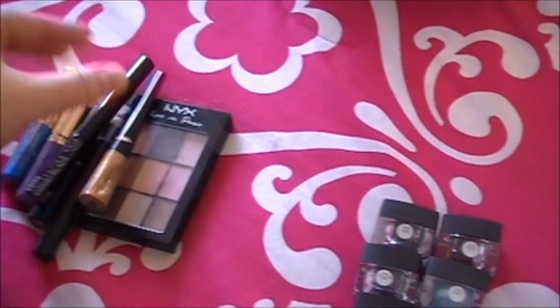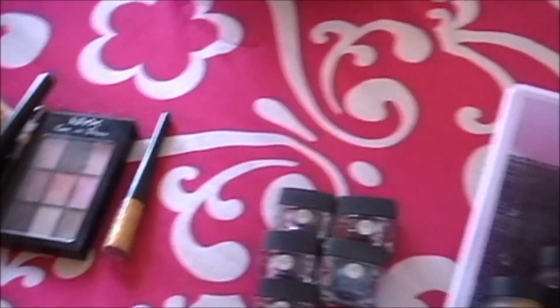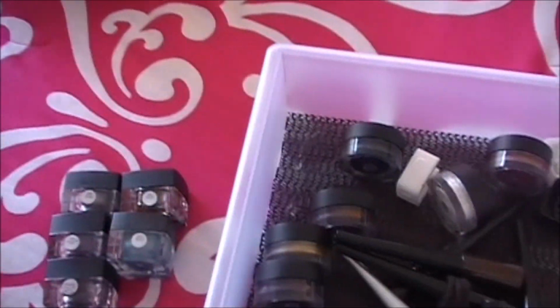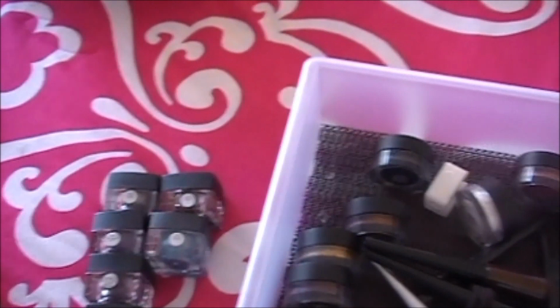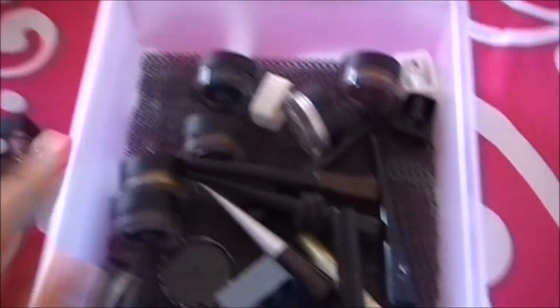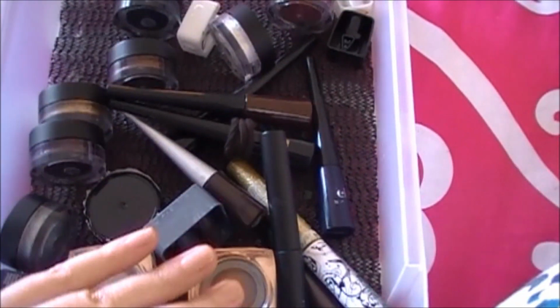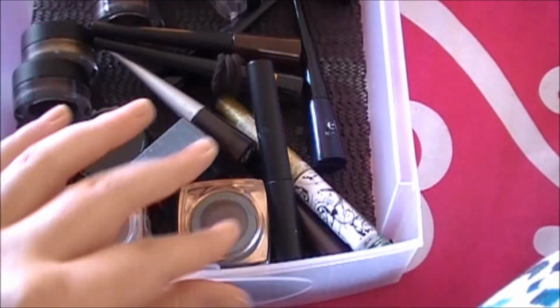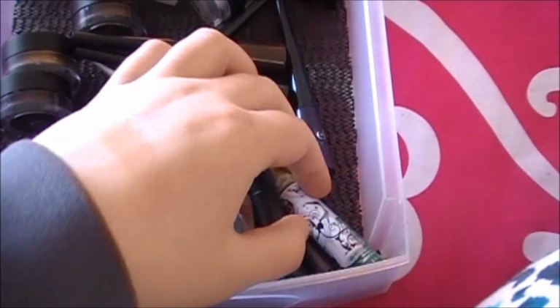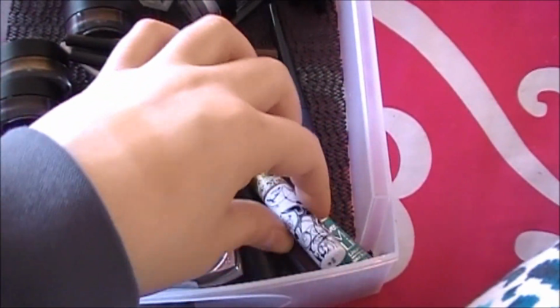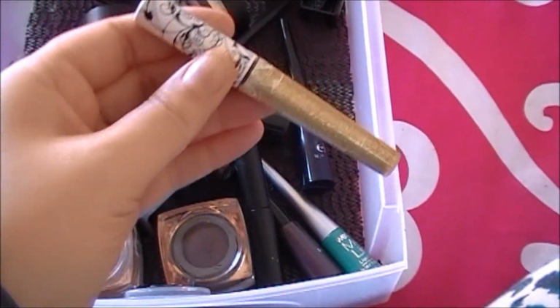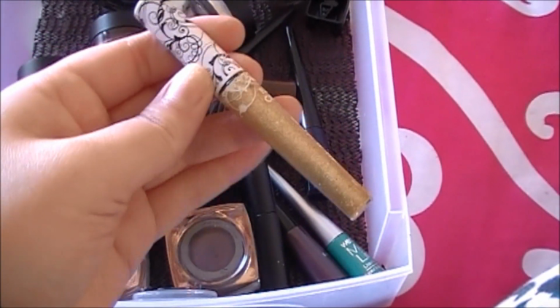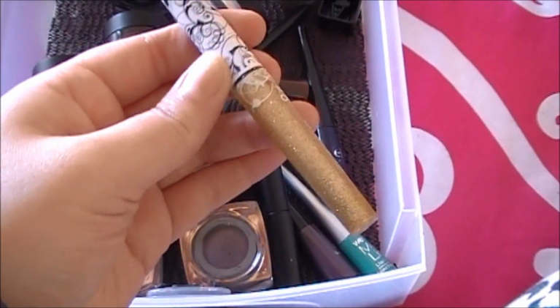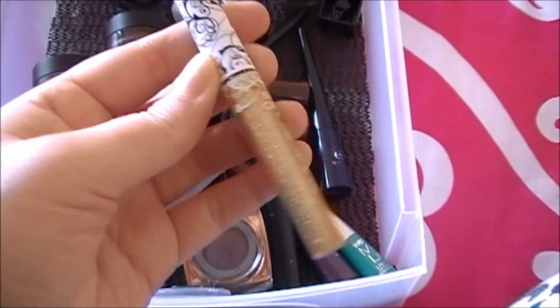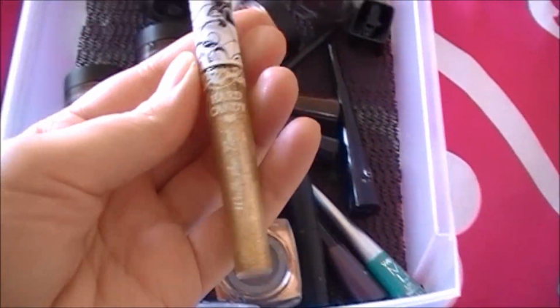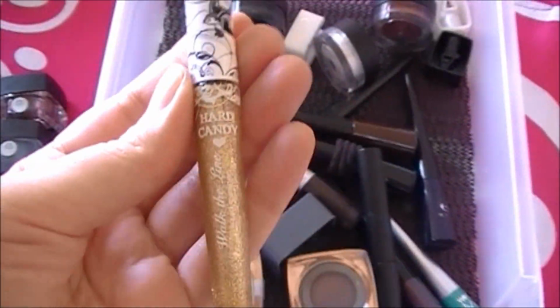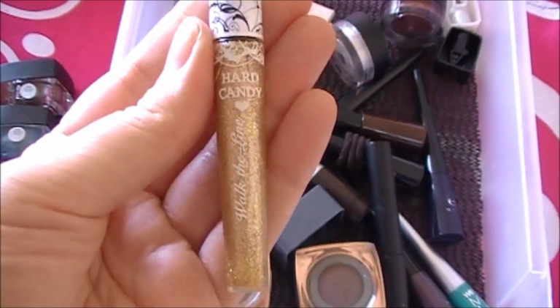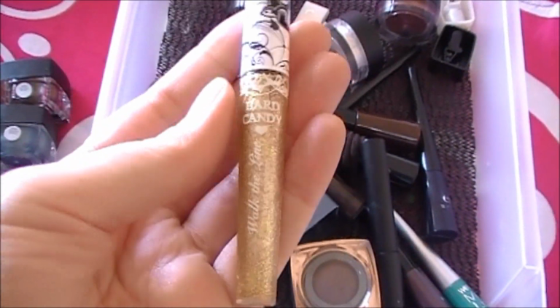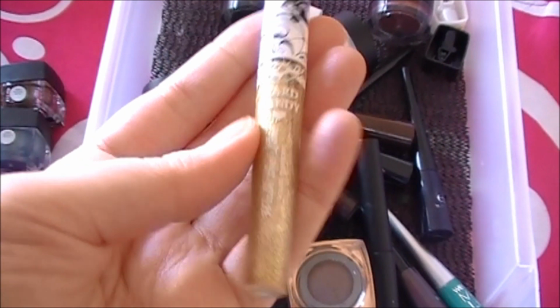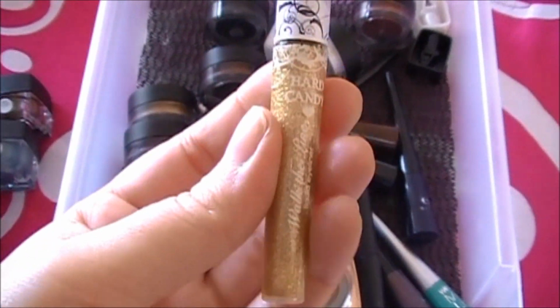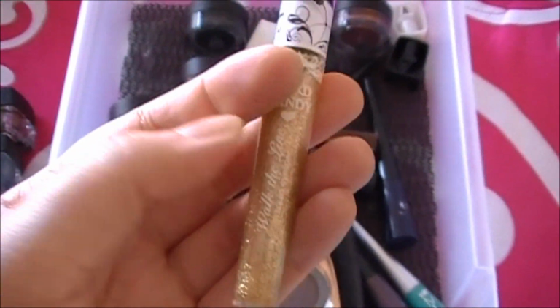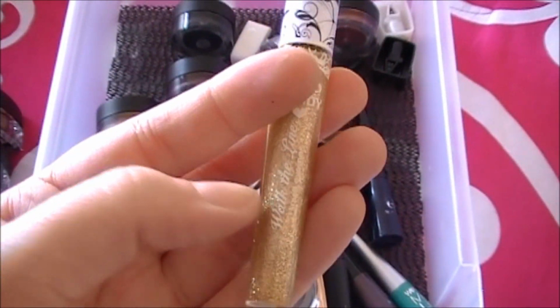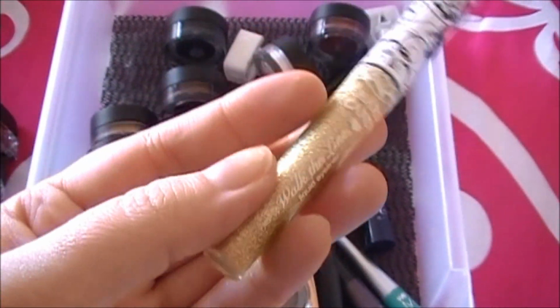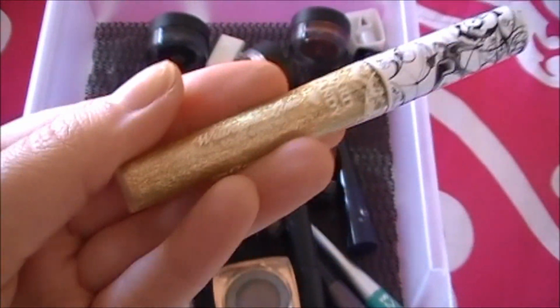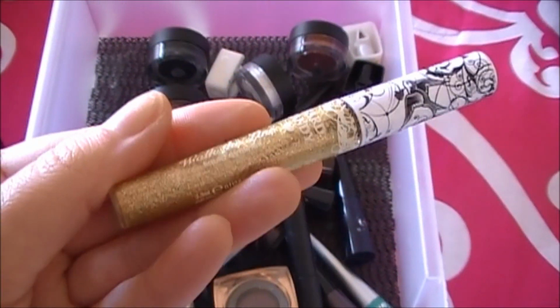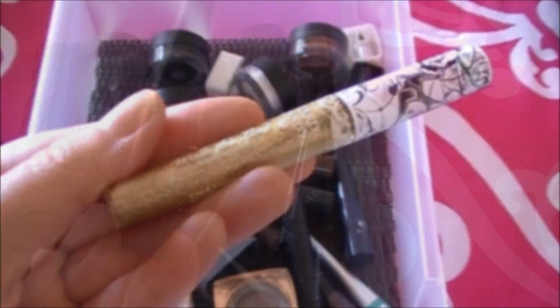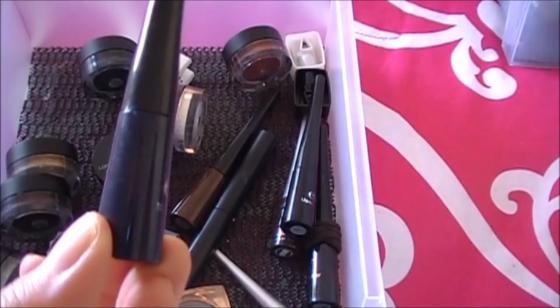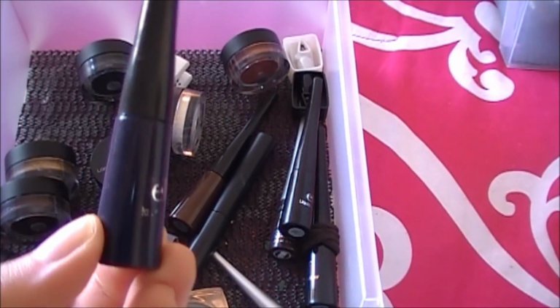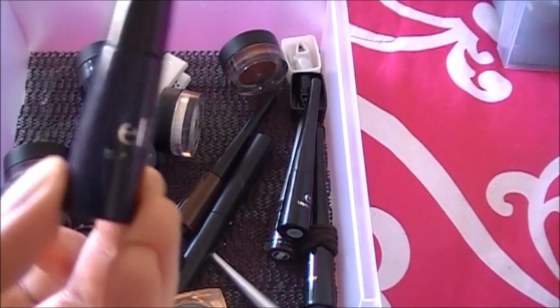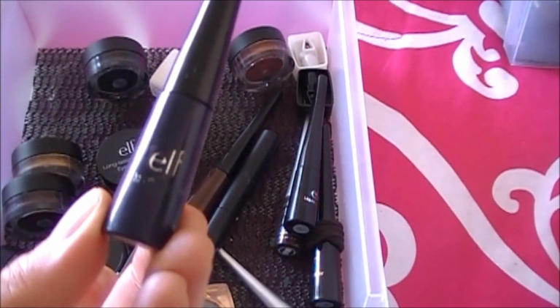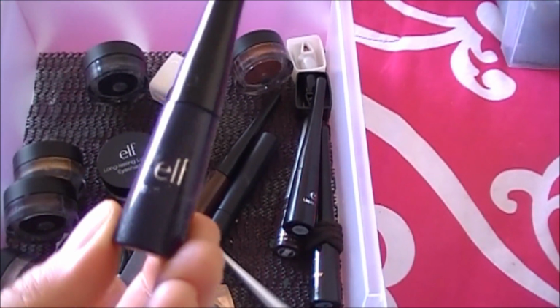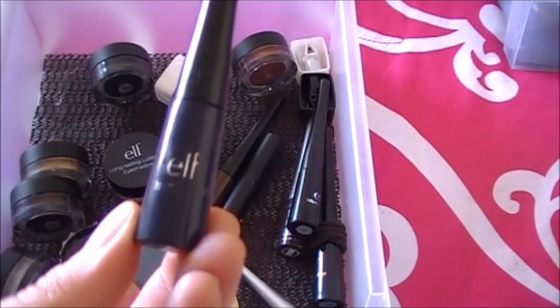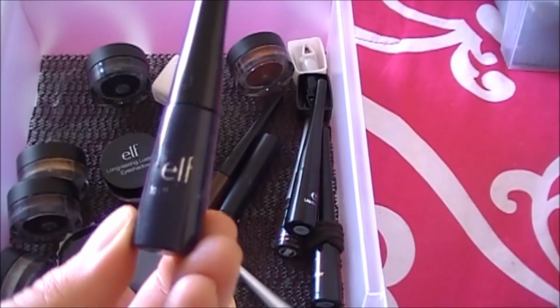This glitter liner from ELF is really old — way past expired — so that needs to go as well. This one is from Hard Candy; I actually really like their glitter liners. You know, just like mascara, you need to throw out liquid liner — I'm really bad at that.